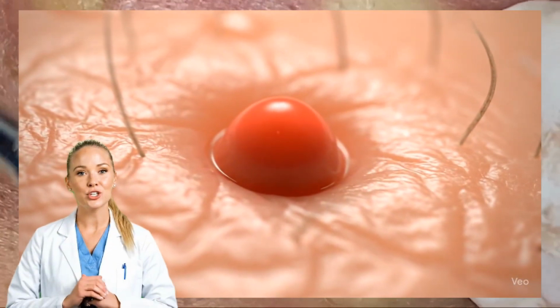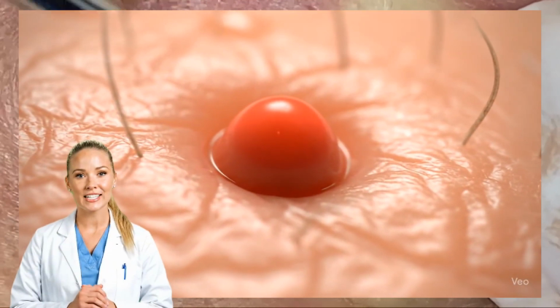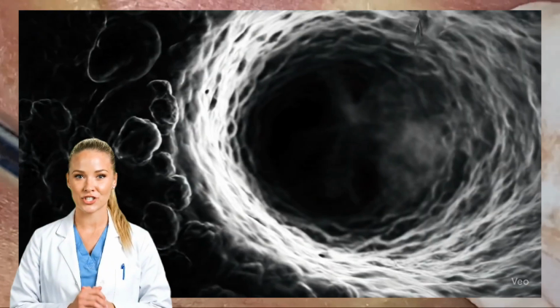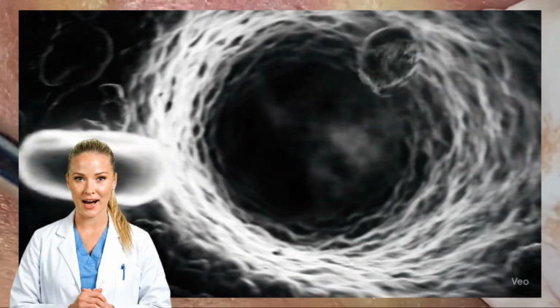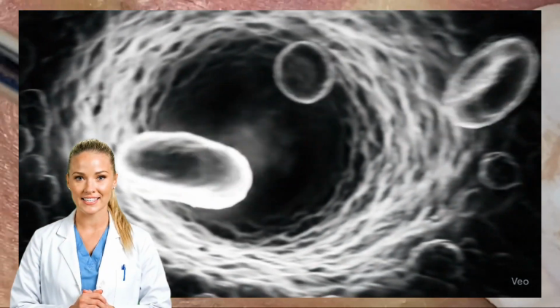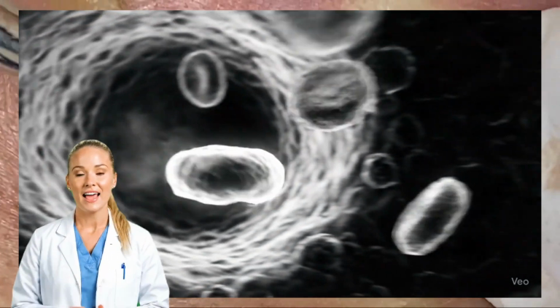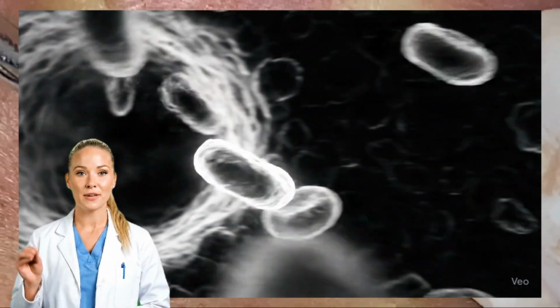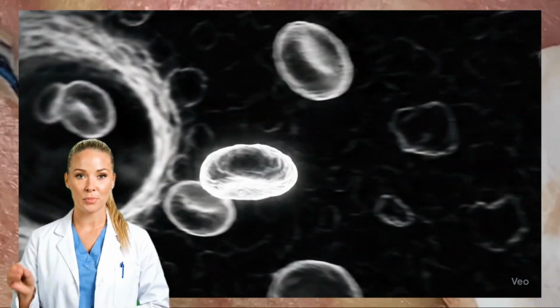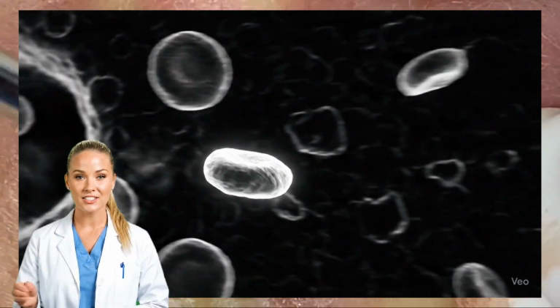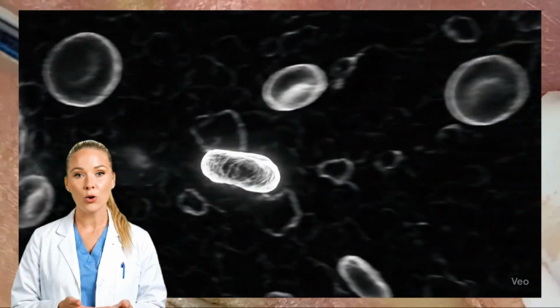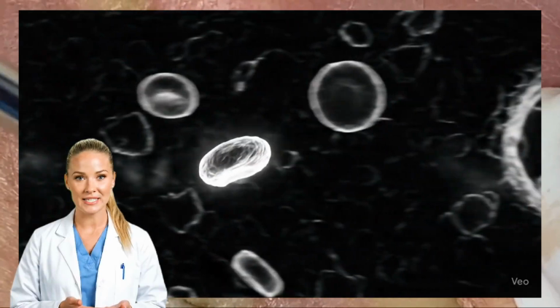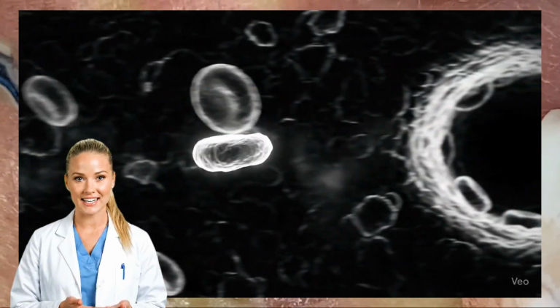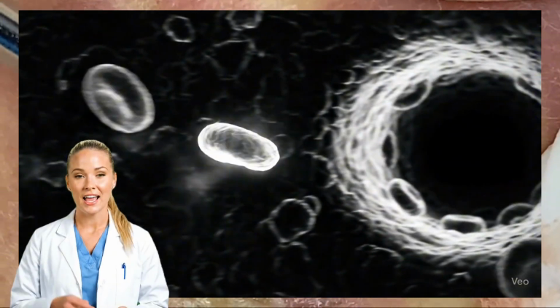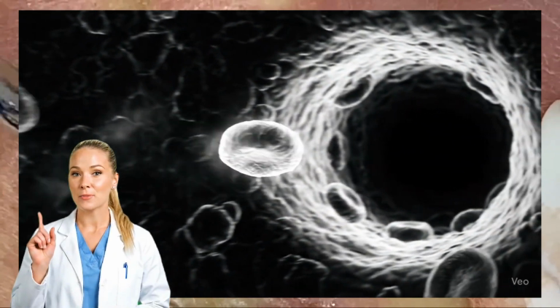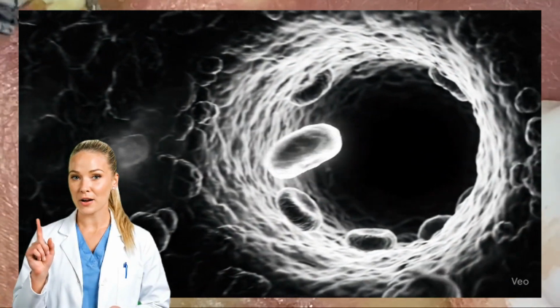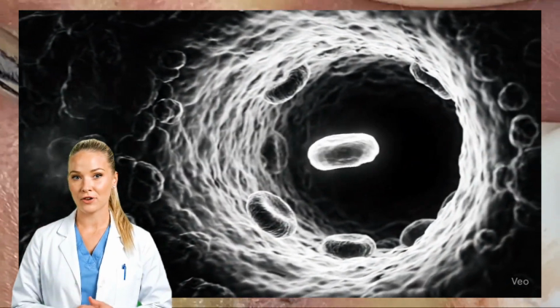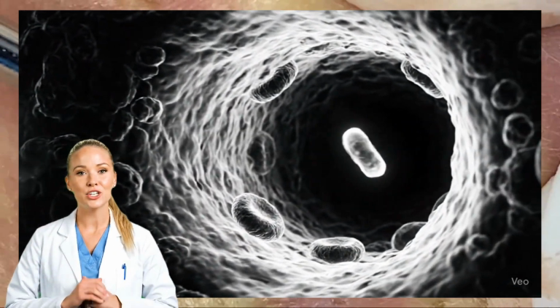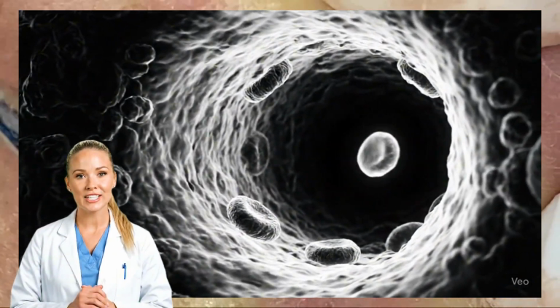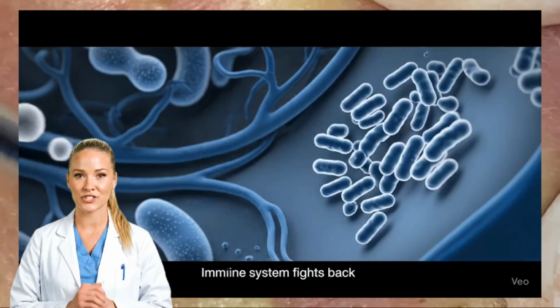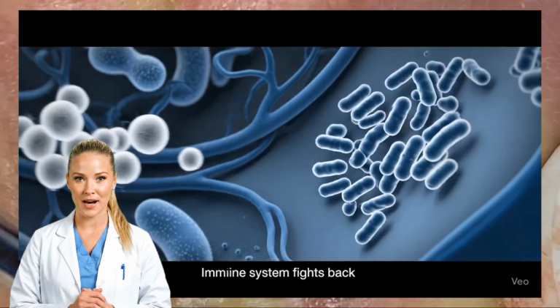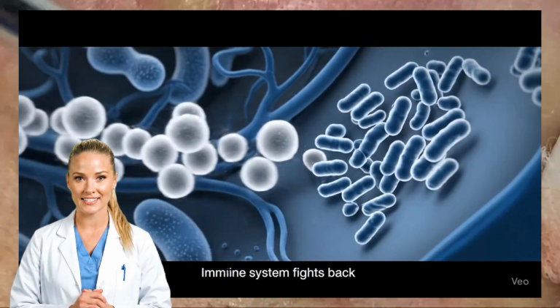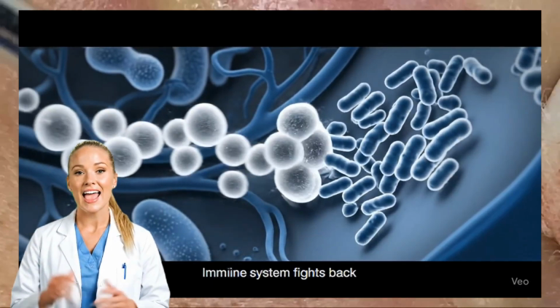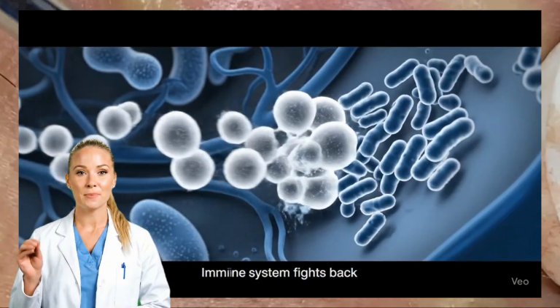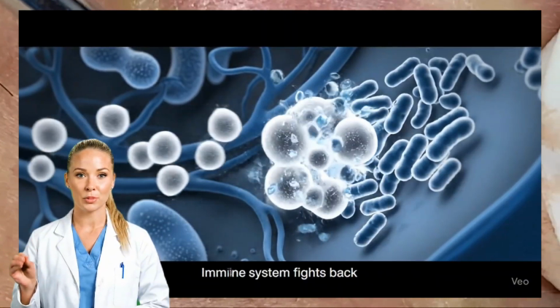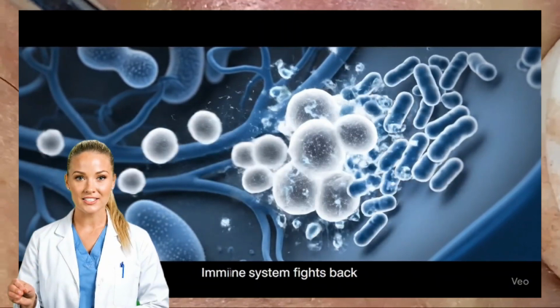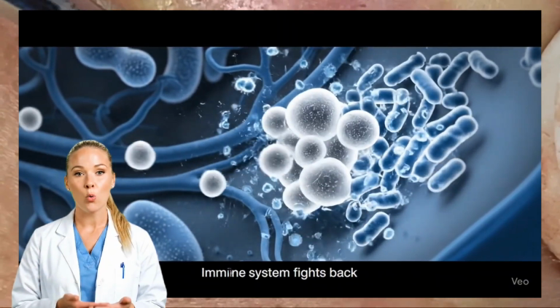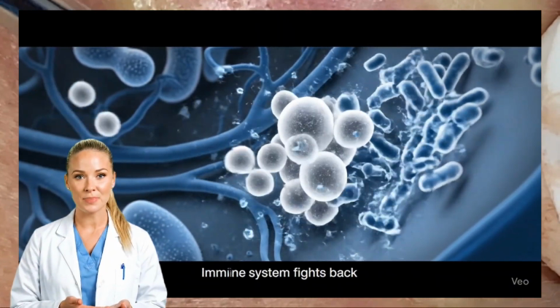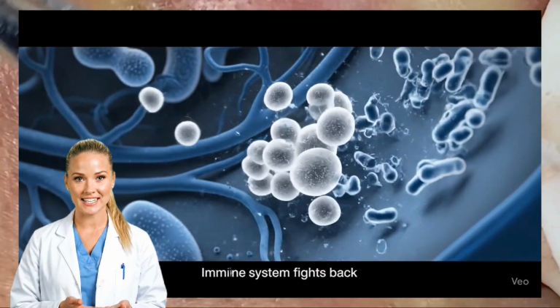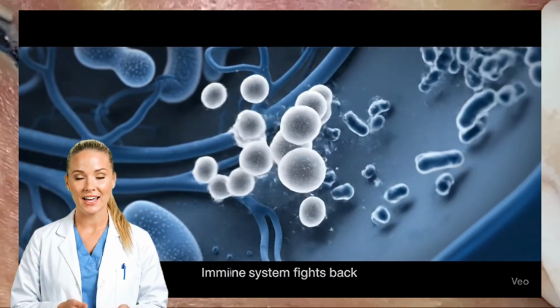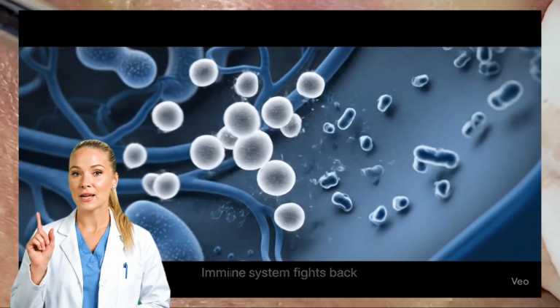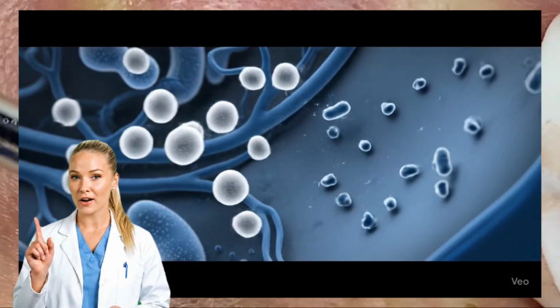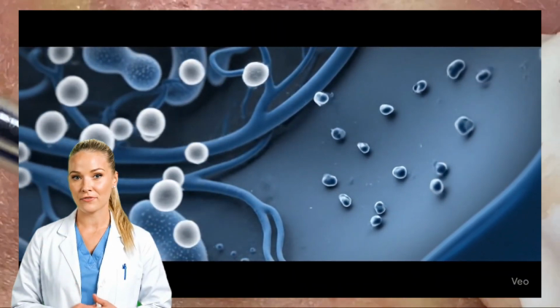Next, your immune system responds. White blood cells, called neutrophils, rush to the site to fight the bacteria. Those immune cells release enzymes and chemicals meant to kill germs, but in the process, they also break down nearby cells and tissue.